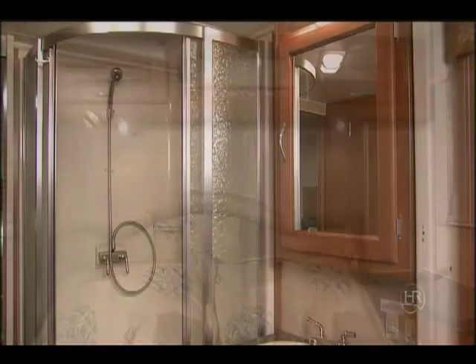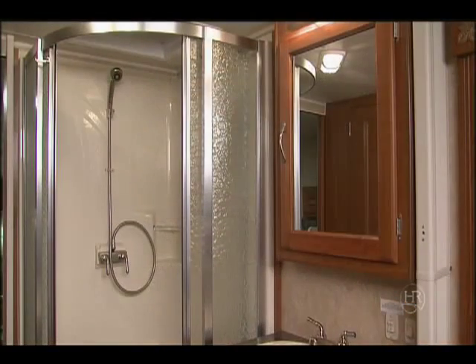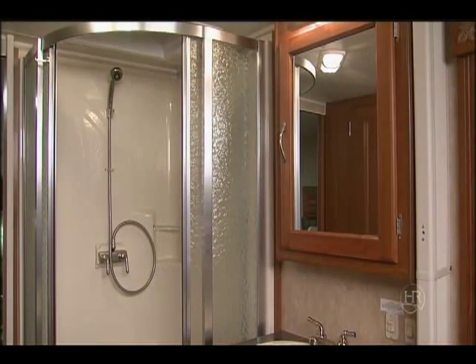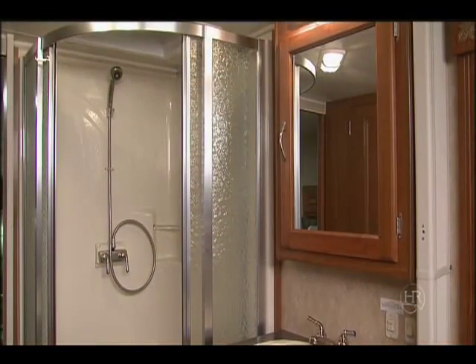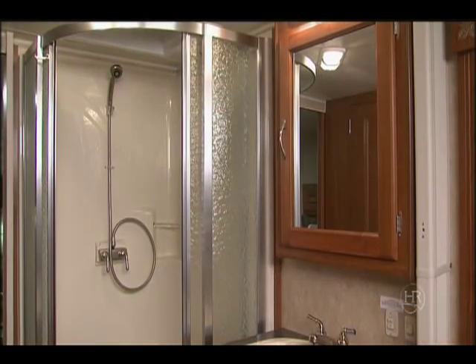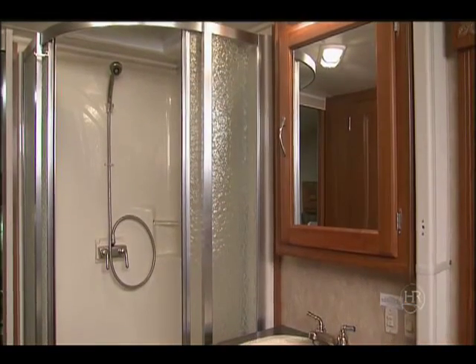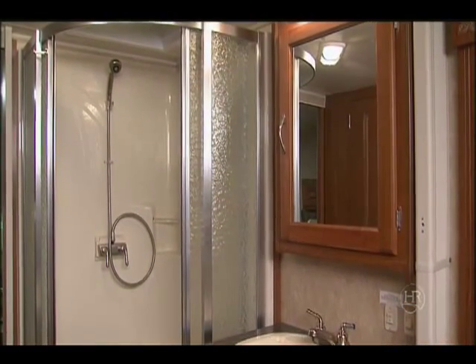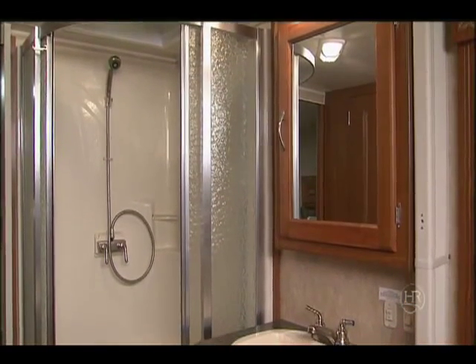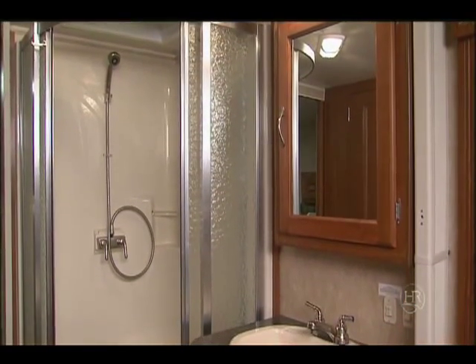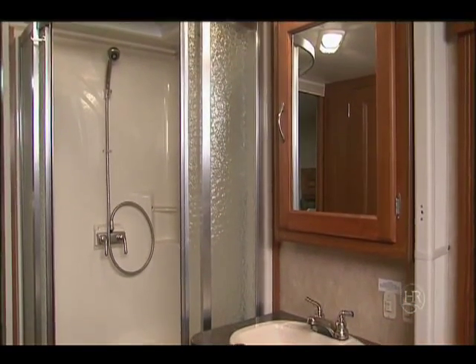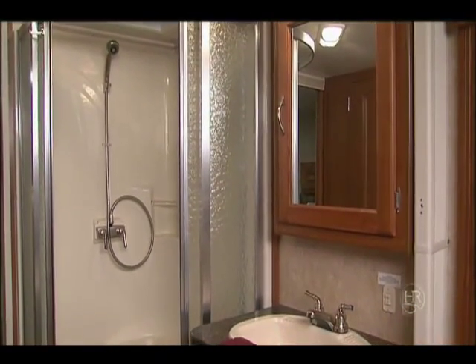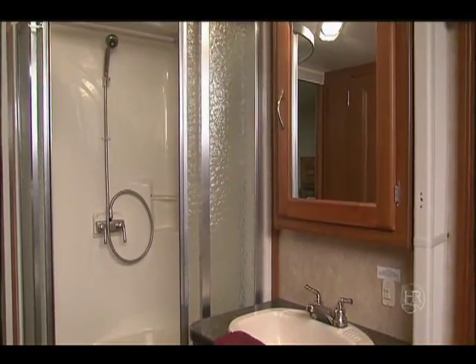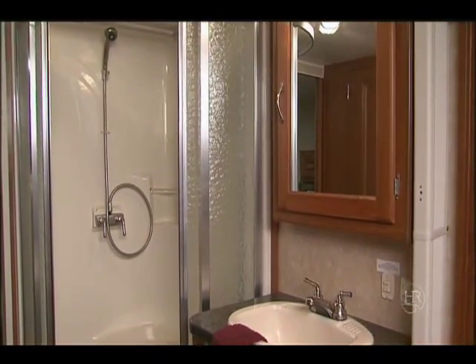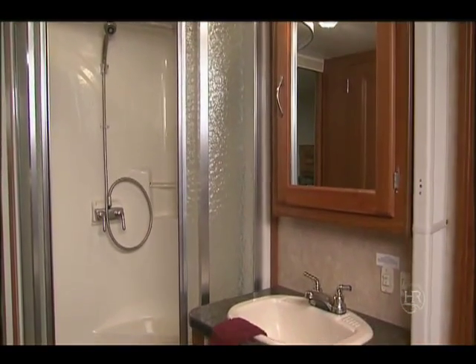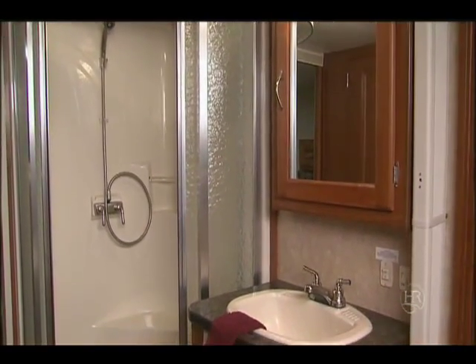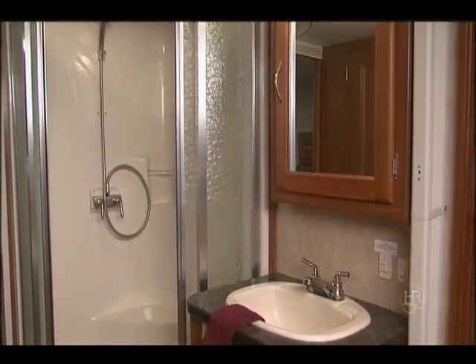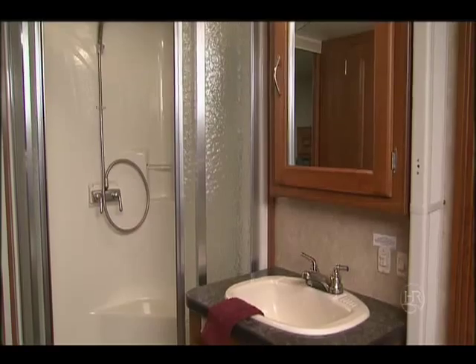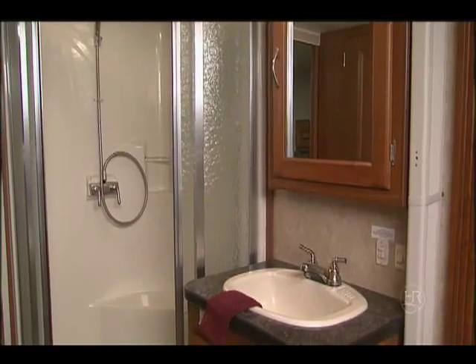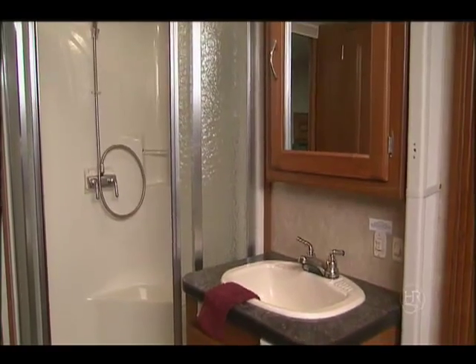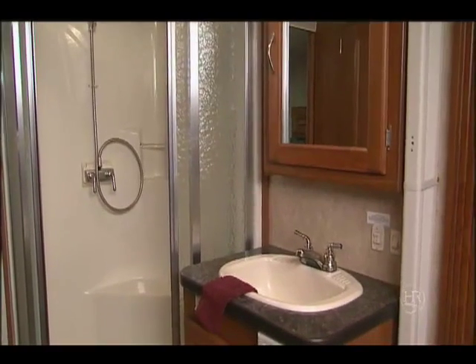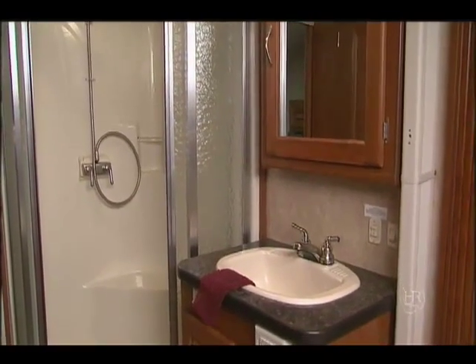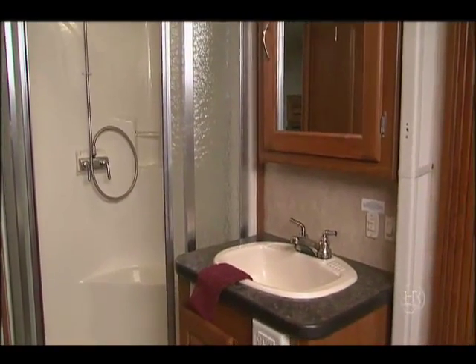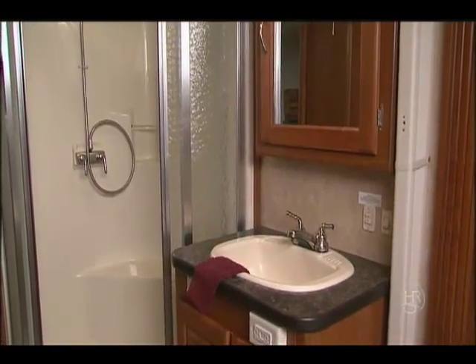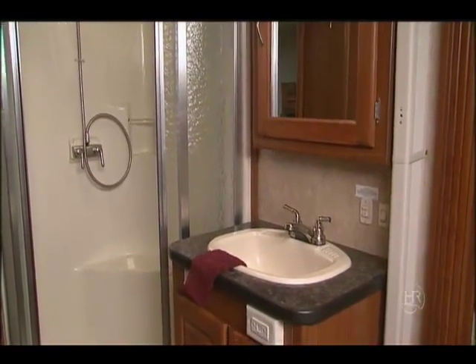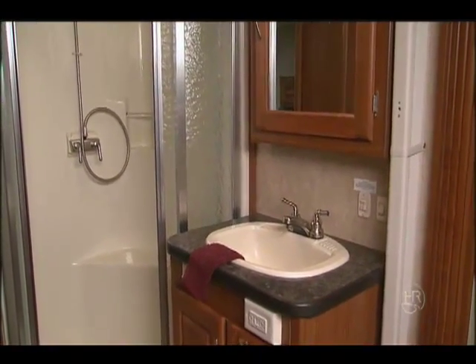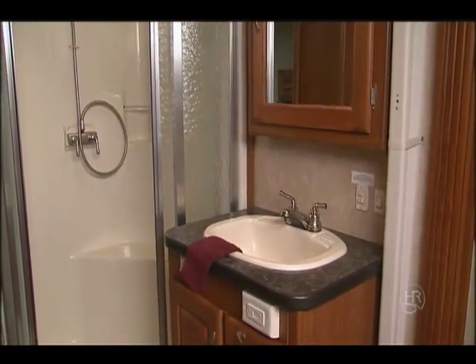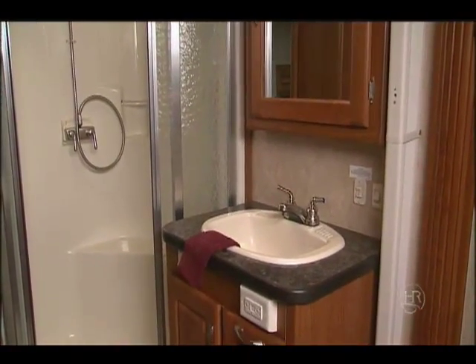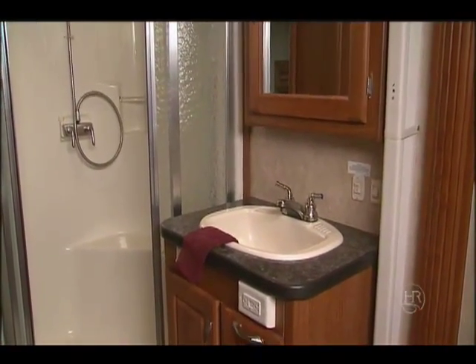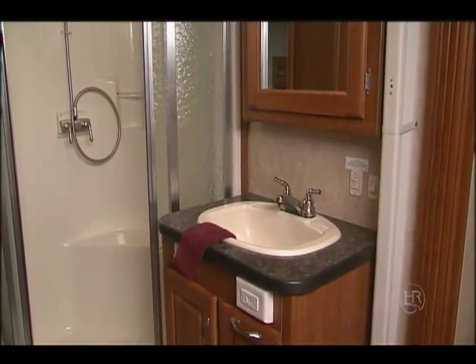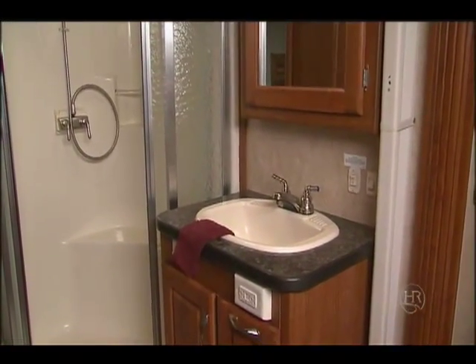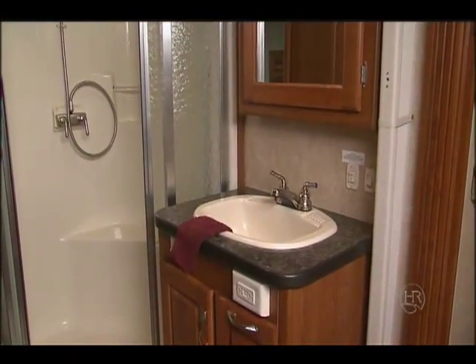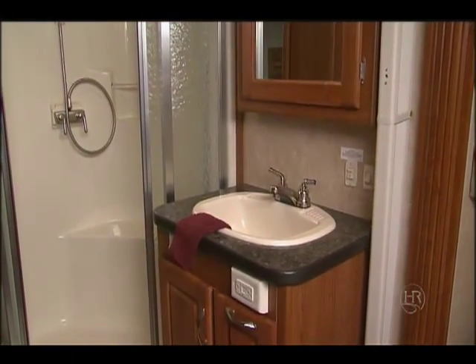The shower not only looks nice but is easily accessed. There's a vanity sink and dressing area next to the bedroom.